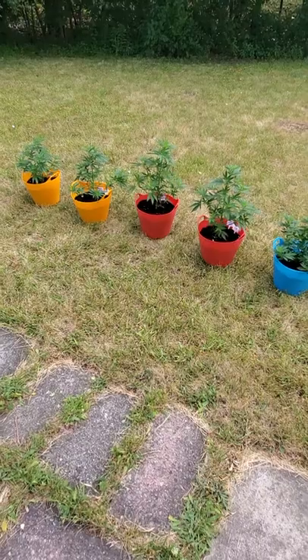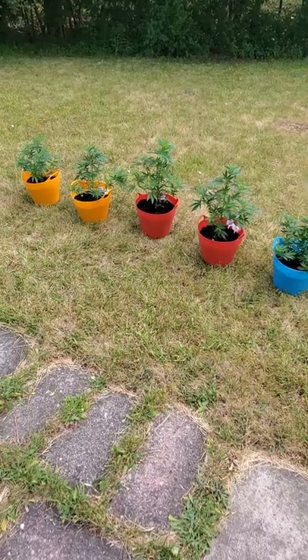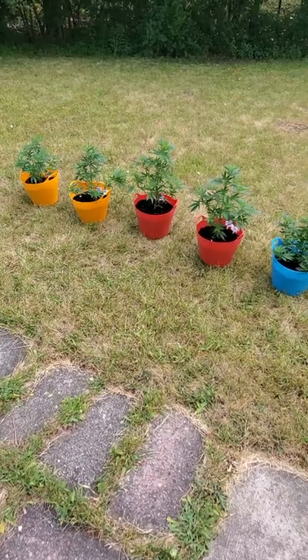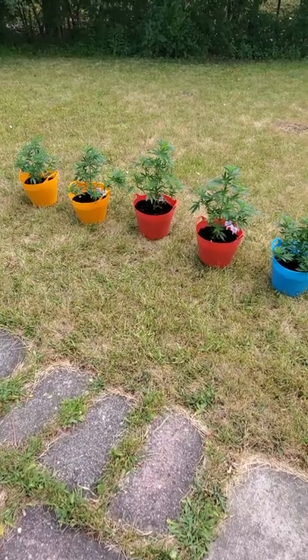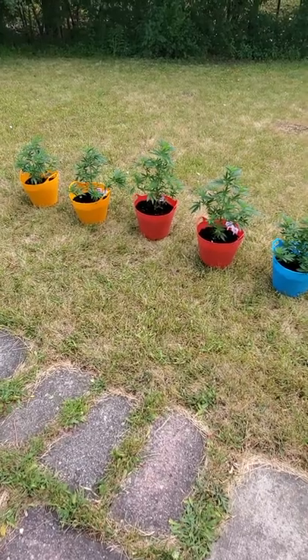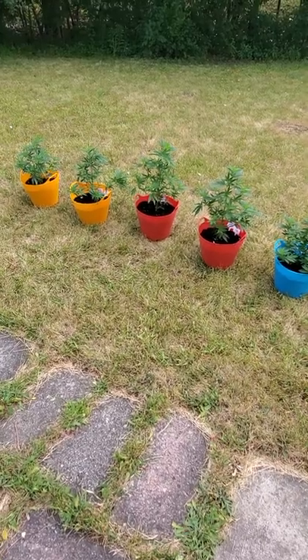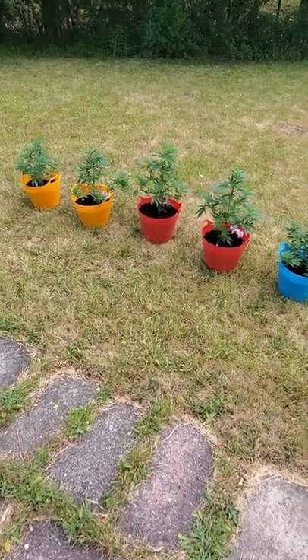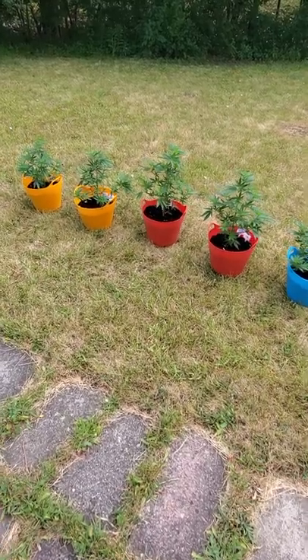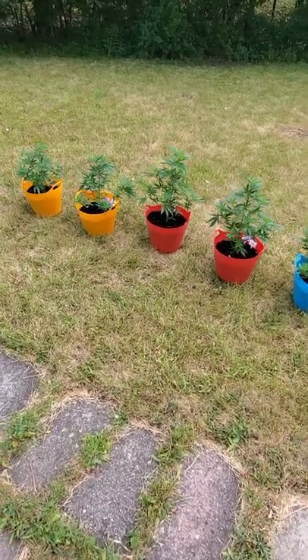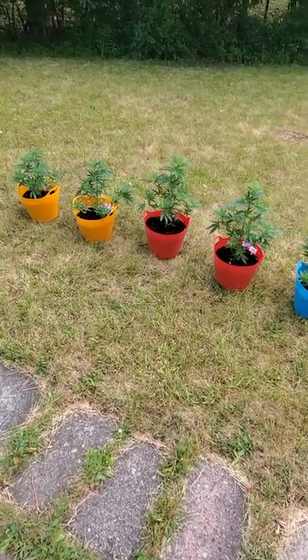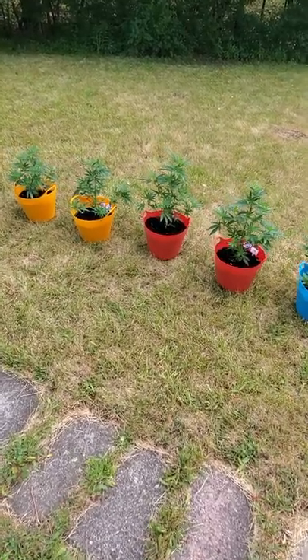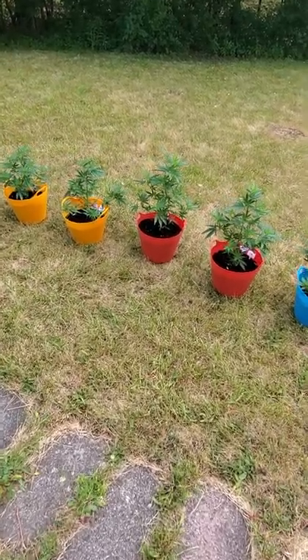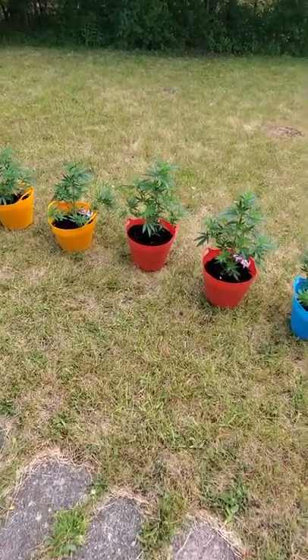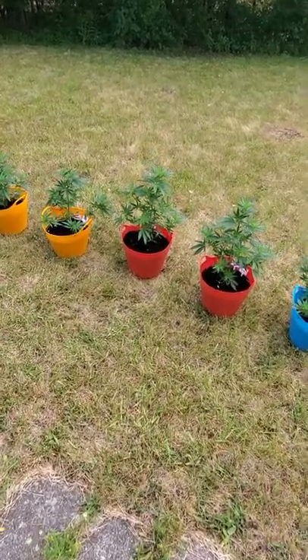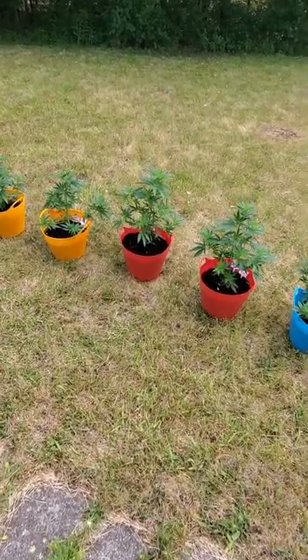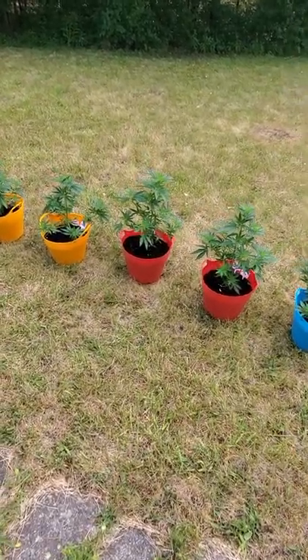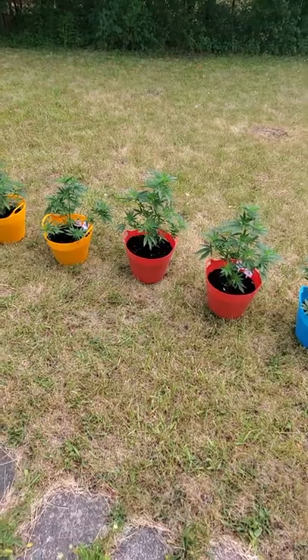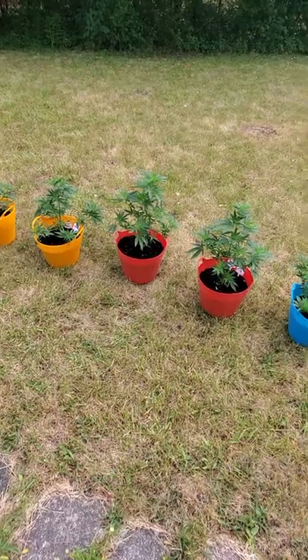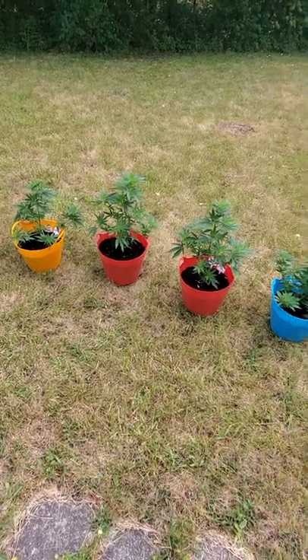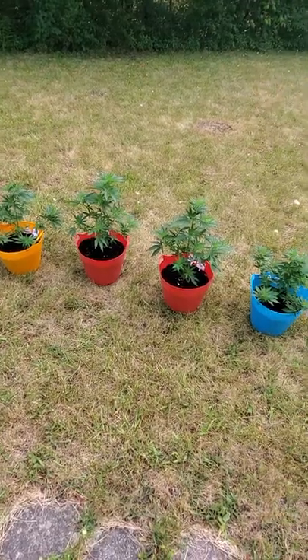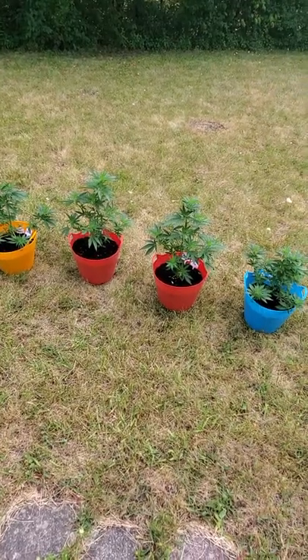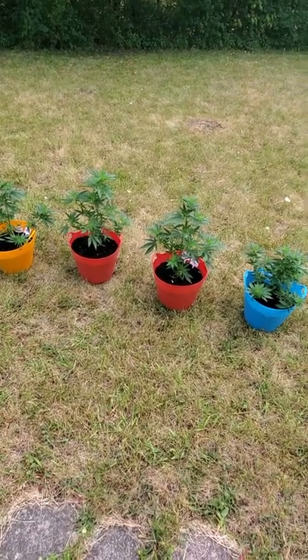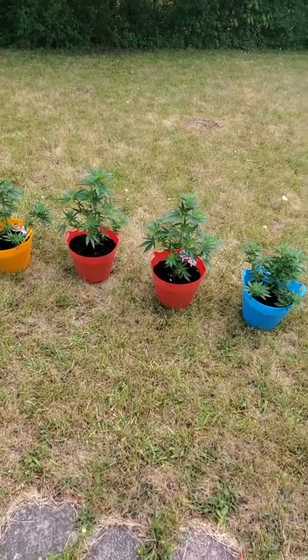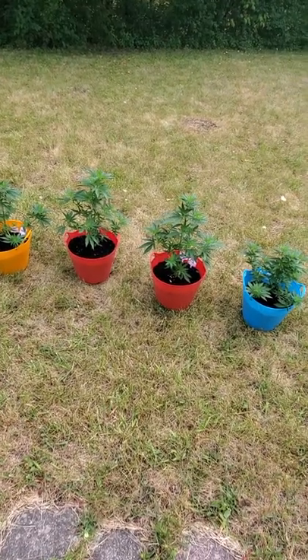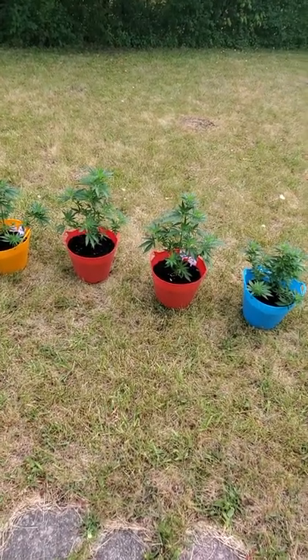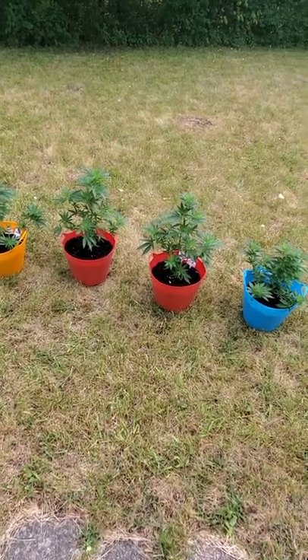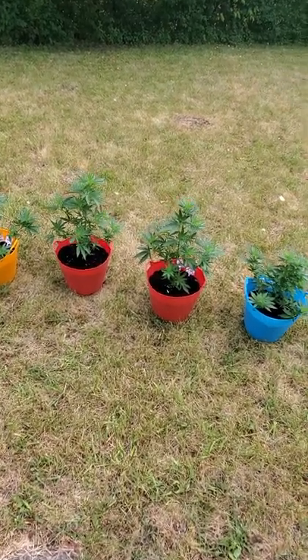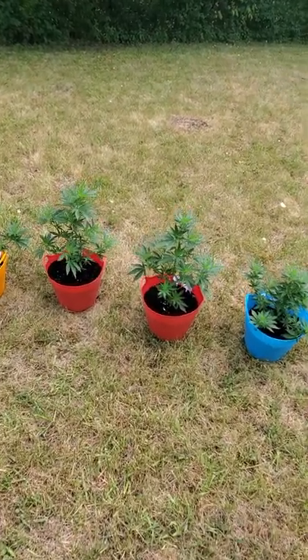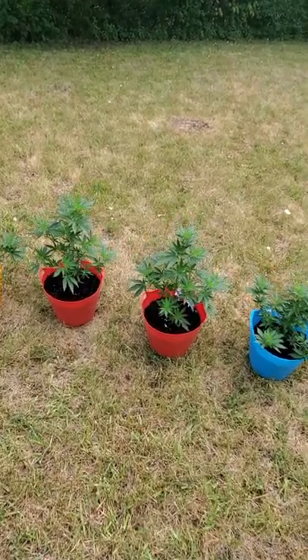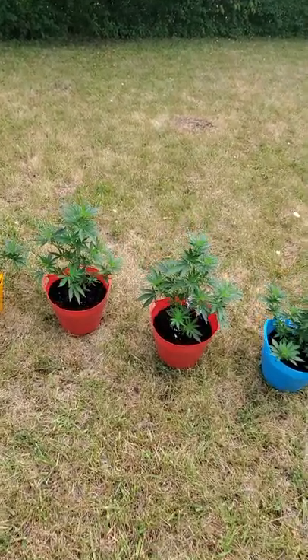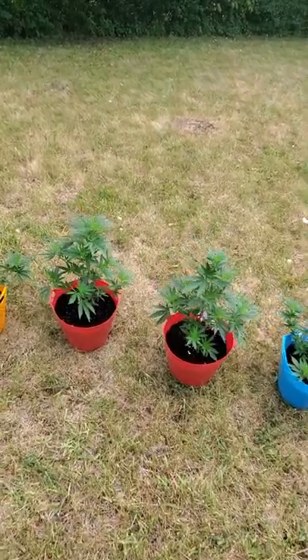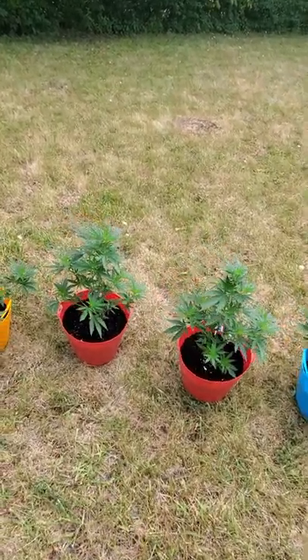Hey folks, not wearing my headset today so I hope you can hear me. I just wanted to give you a really quick update on my cannabis plant training.